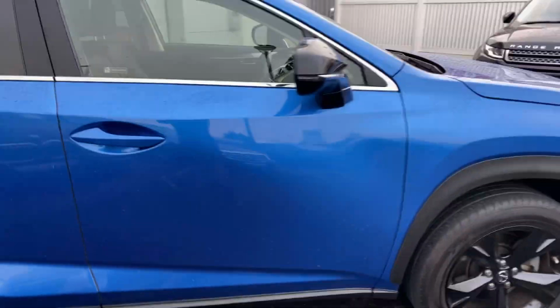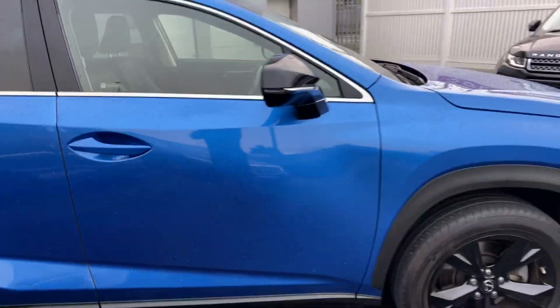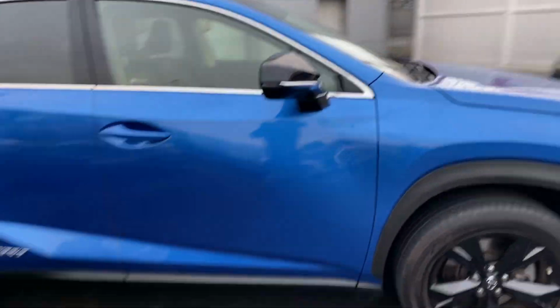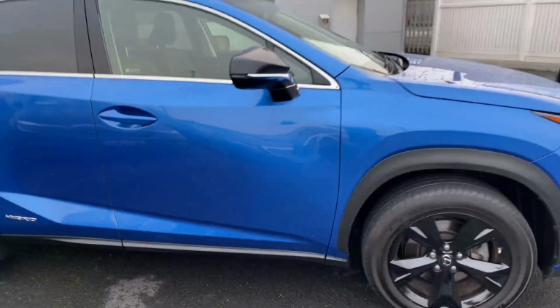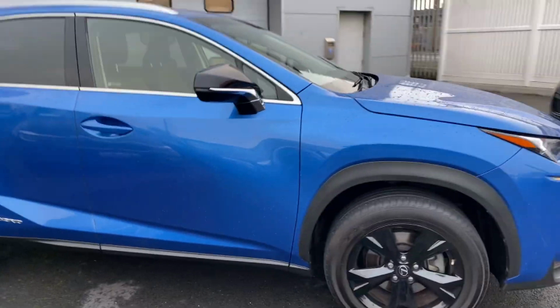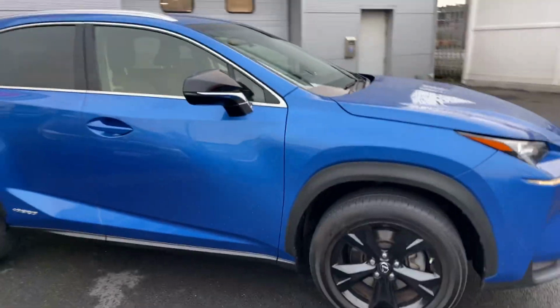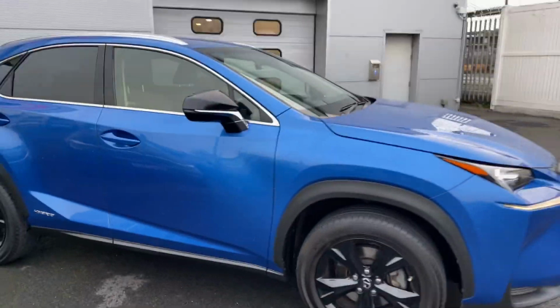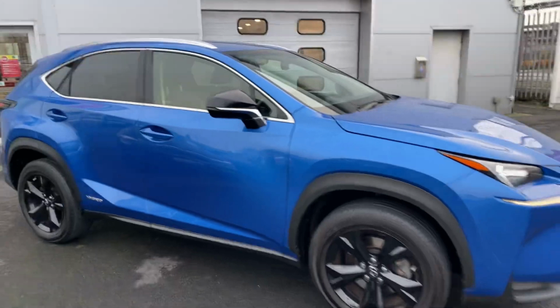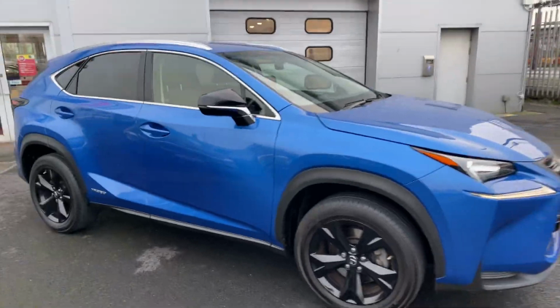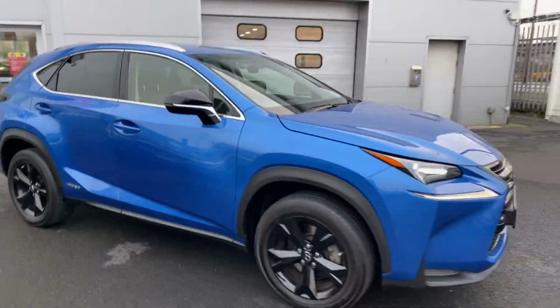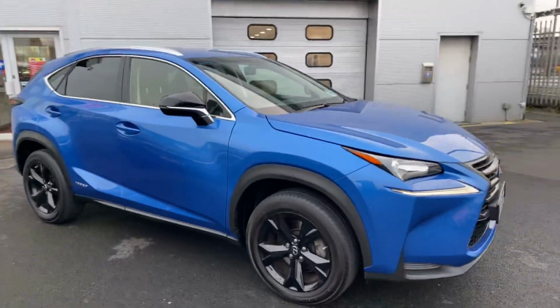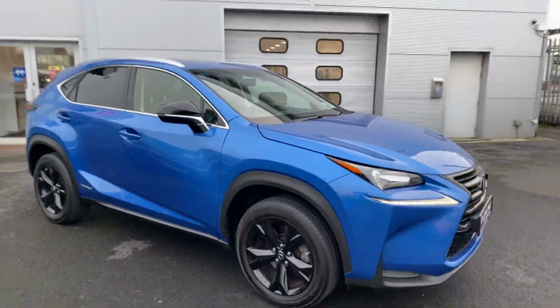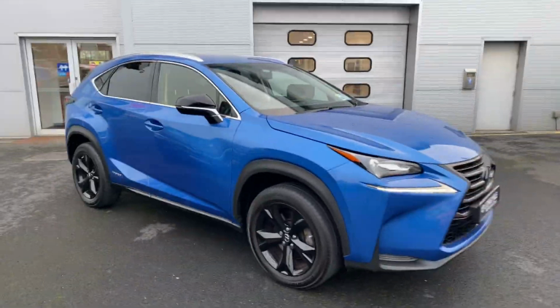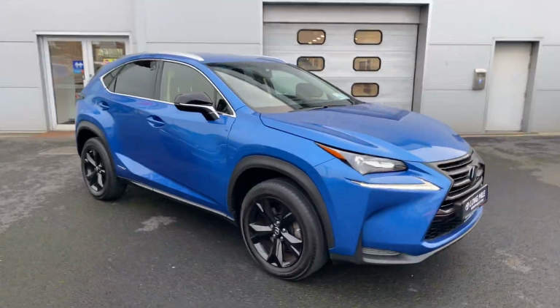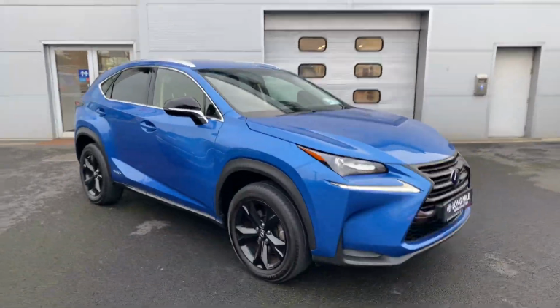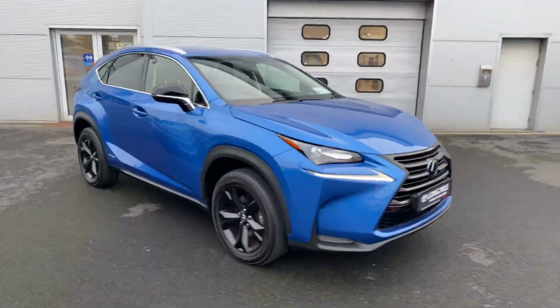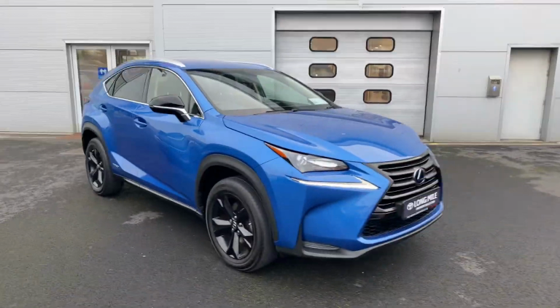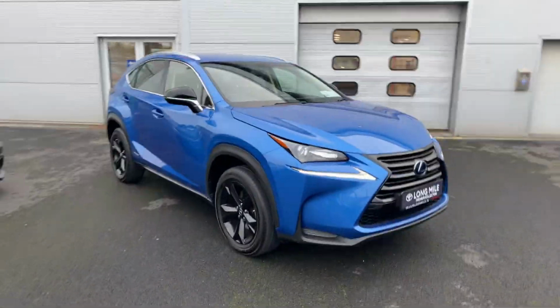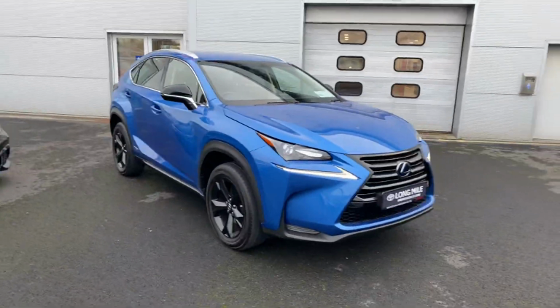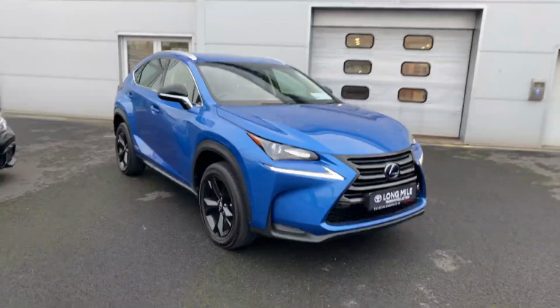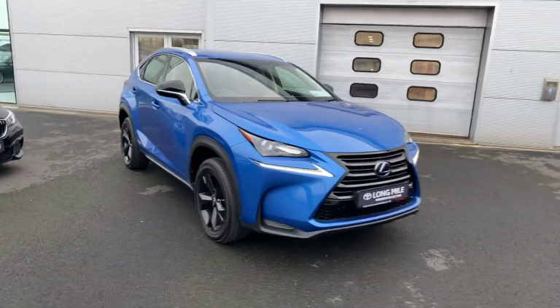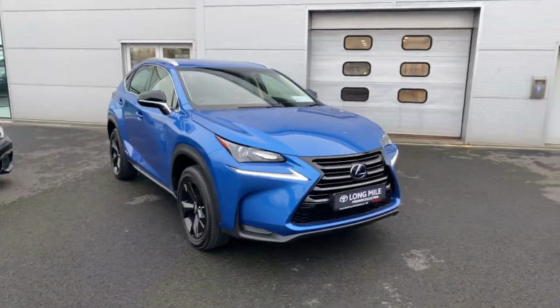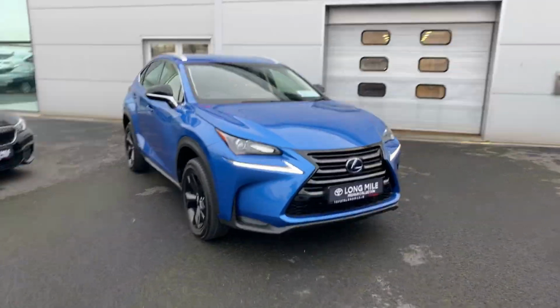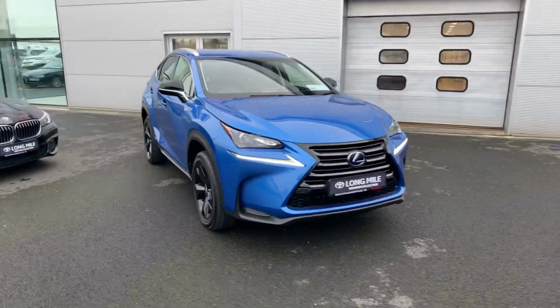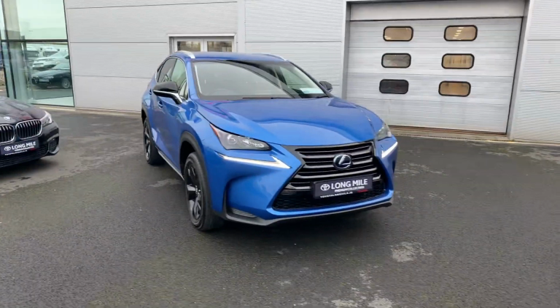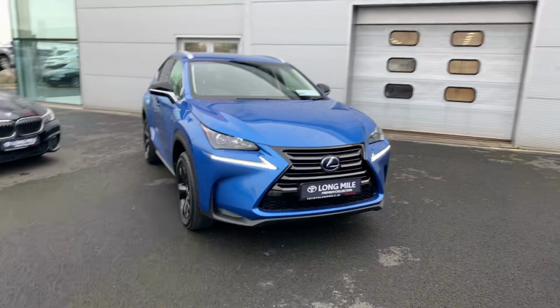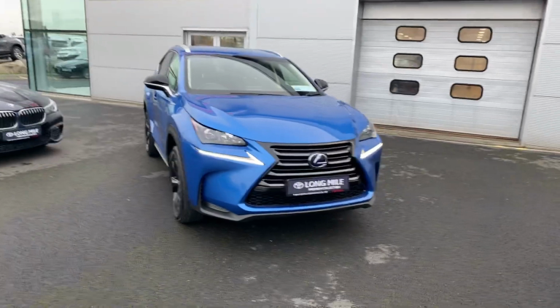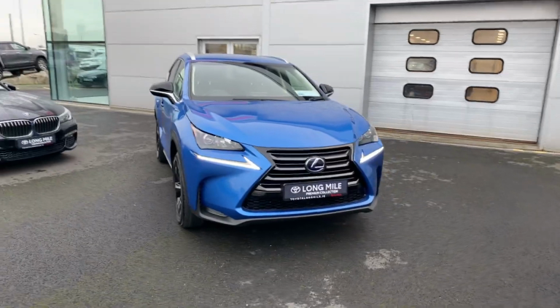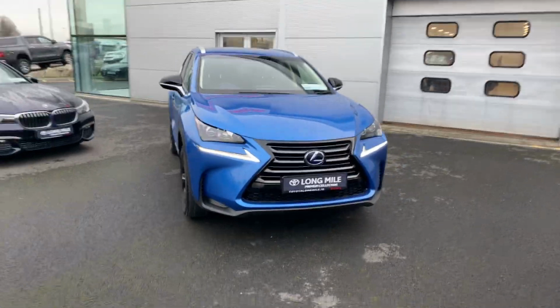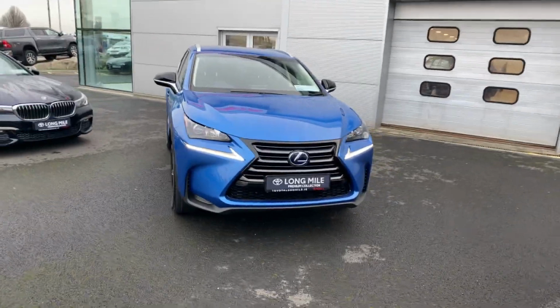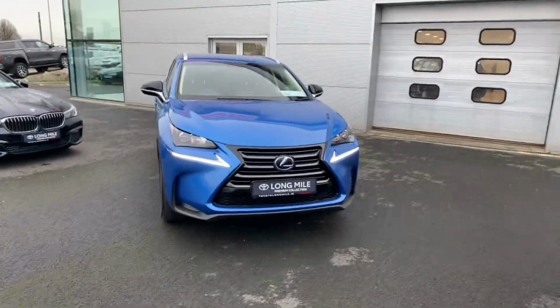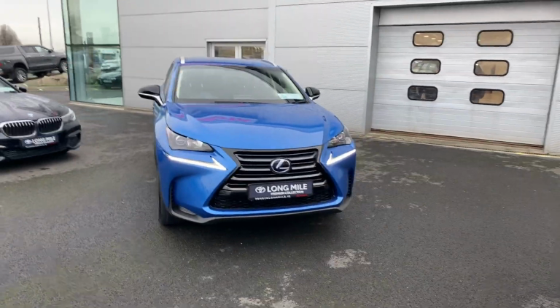This car will come with a minimum 12 months warranty and 12 months roadside assistance. It's available here at Tayola Long Mile, and if you have any questions or queries, please do not hesitate to contact a member of the sales team.